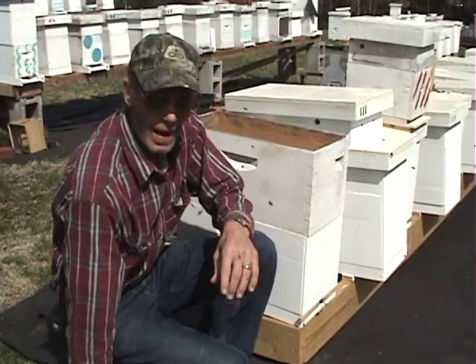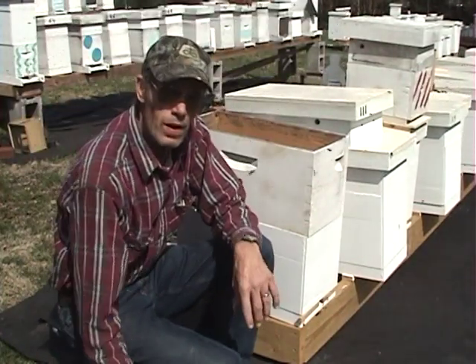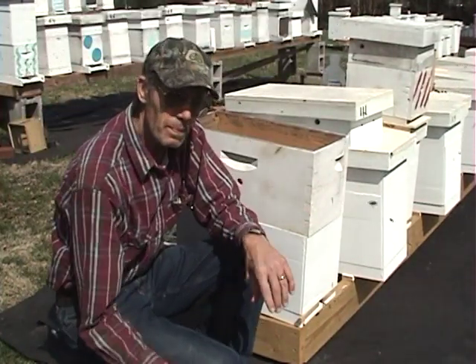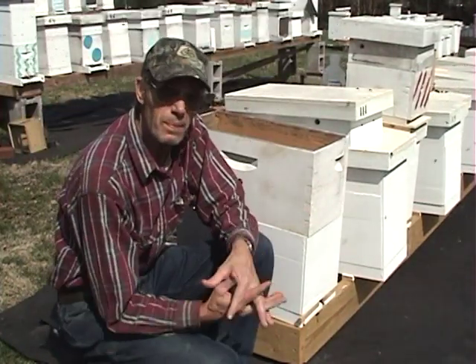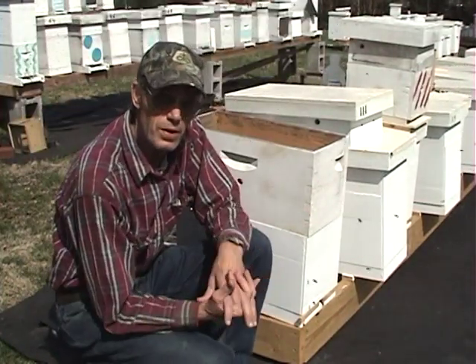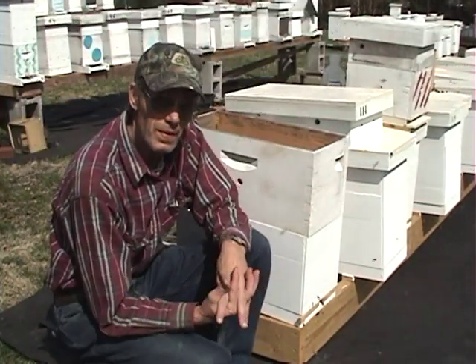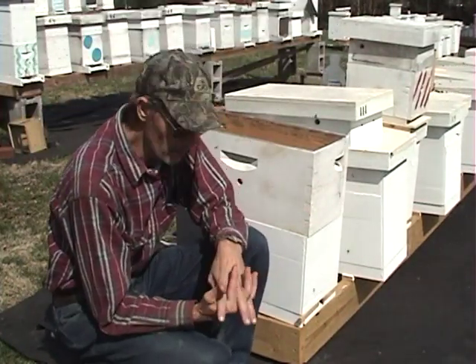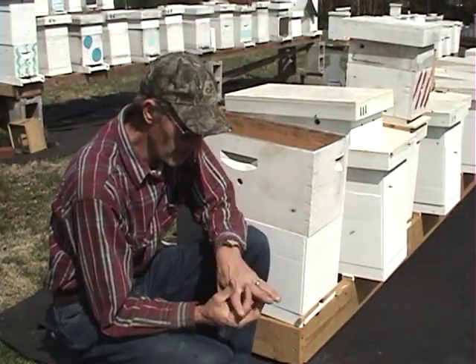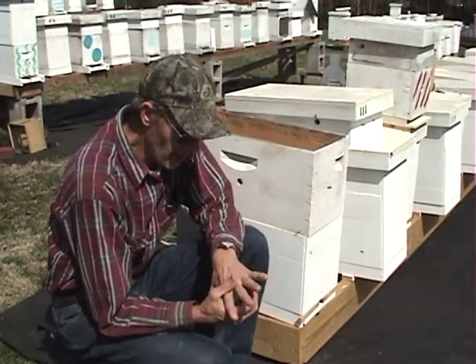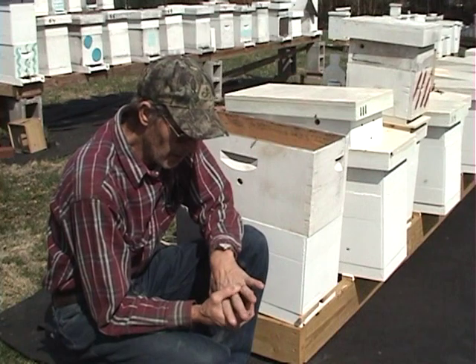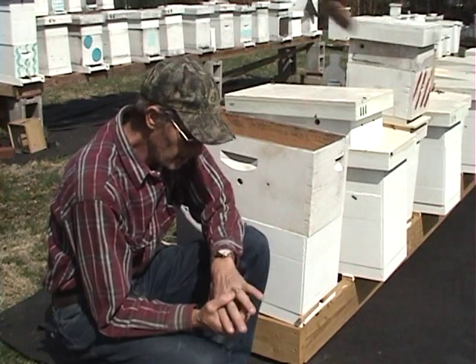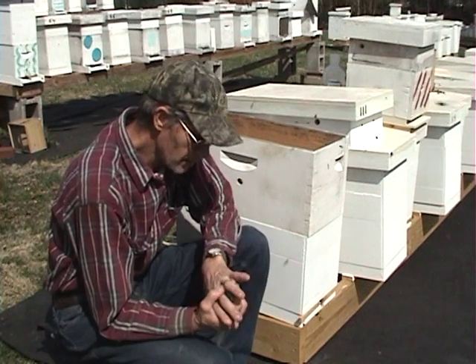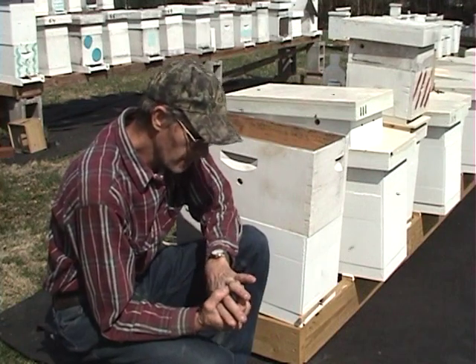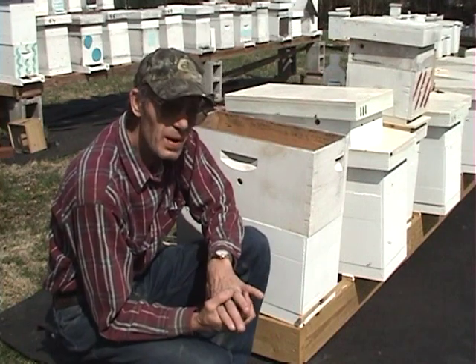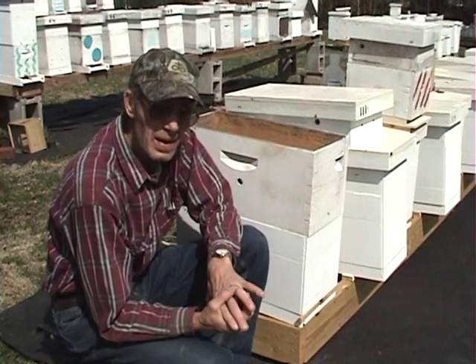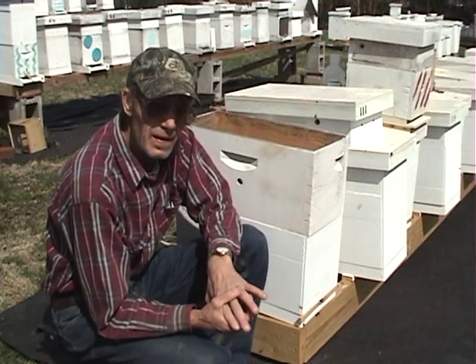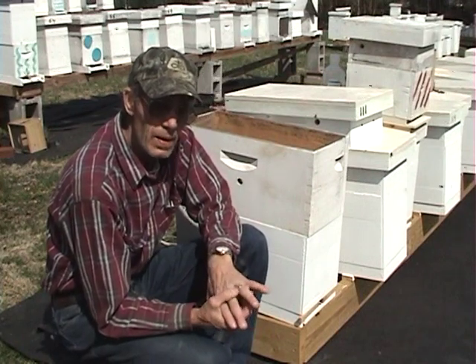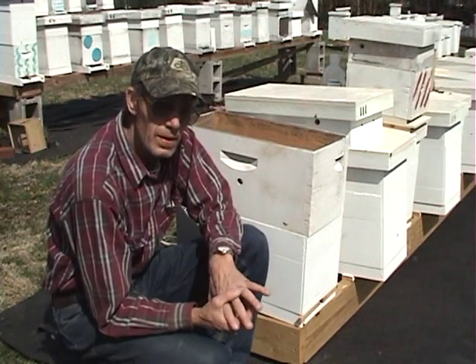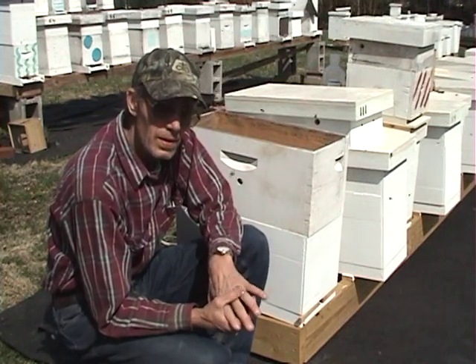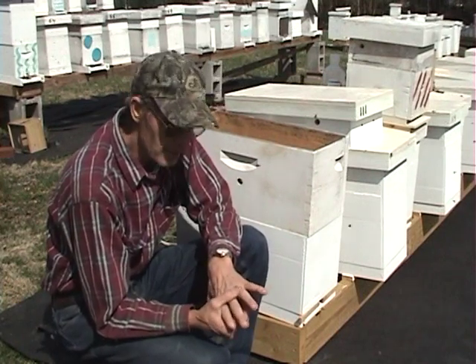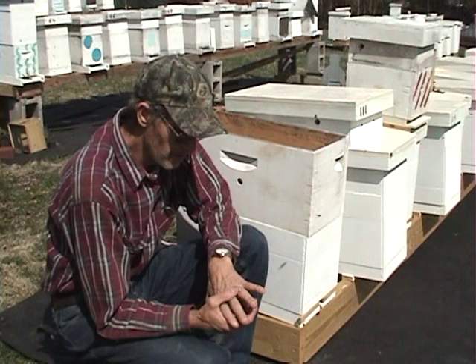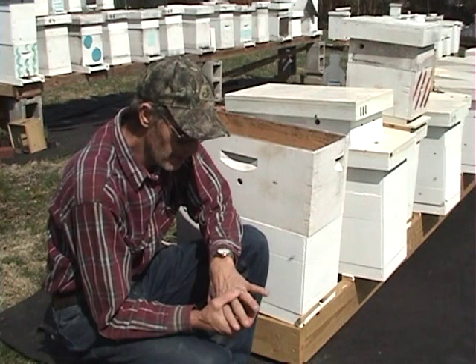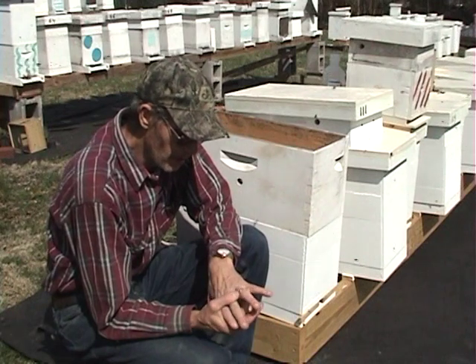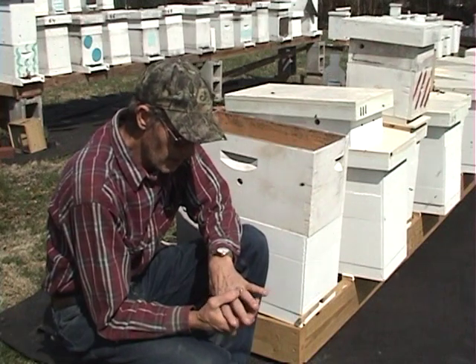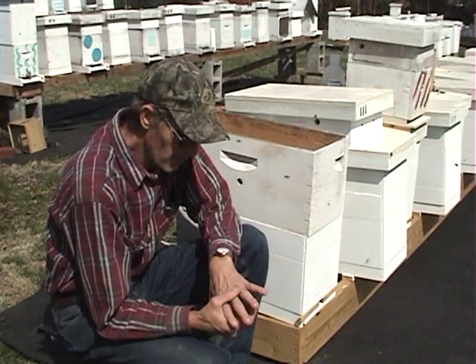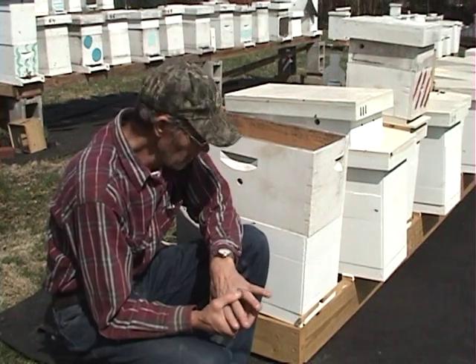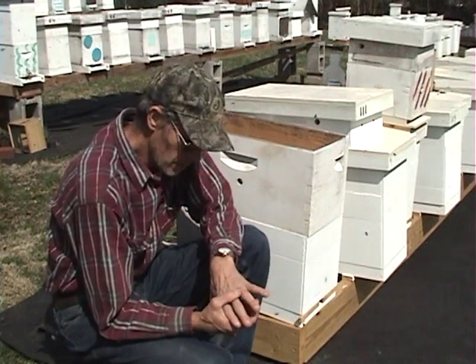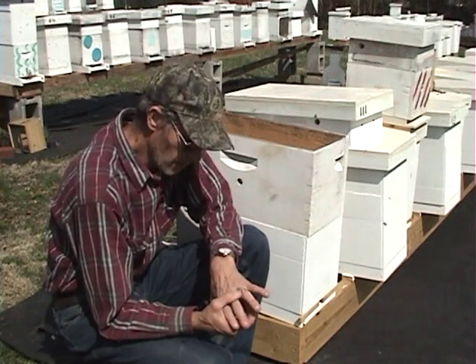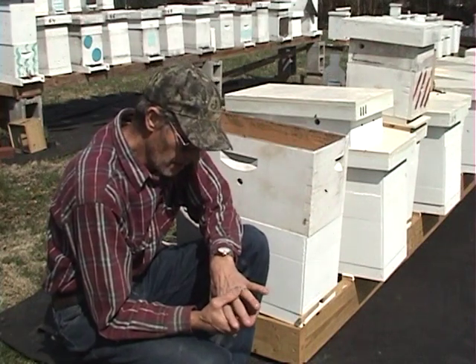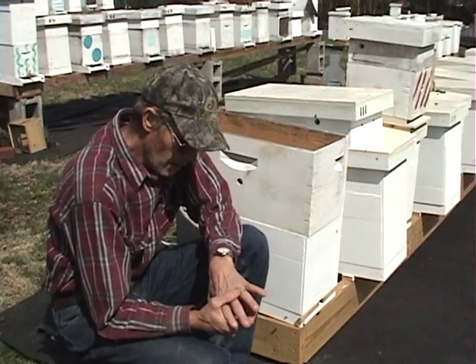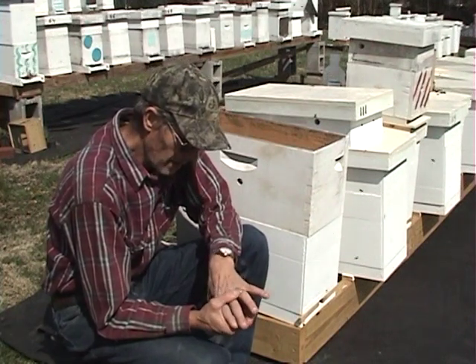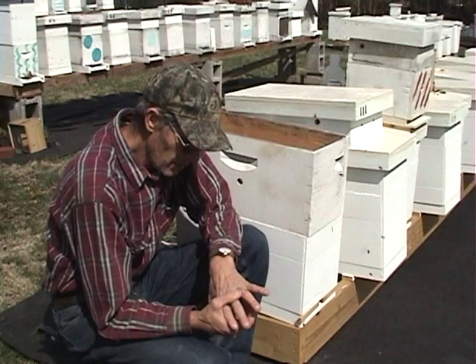Hi and welcome to LittleBitsHoneyBee's YouTube channel. I'm Joe May. Today is the 21st day of March 2017. What we're going to do today, we're going to install a package of bees.